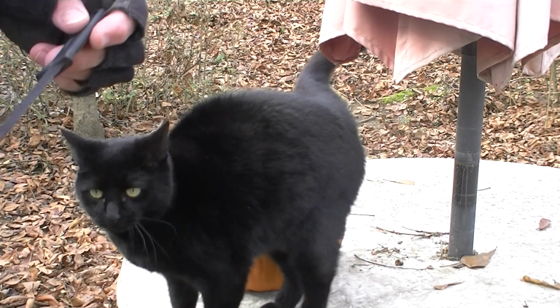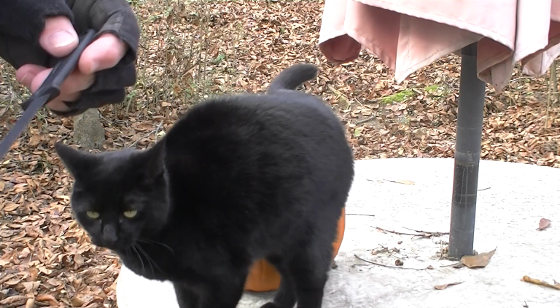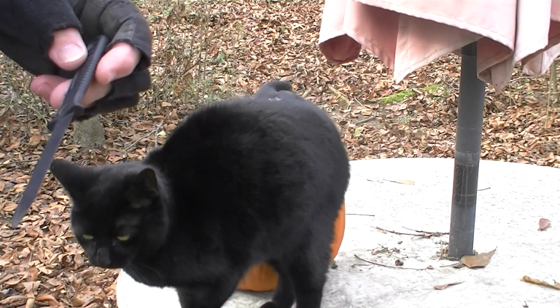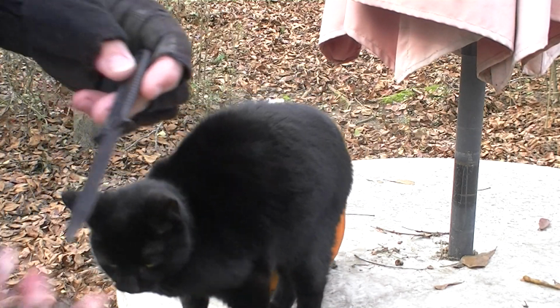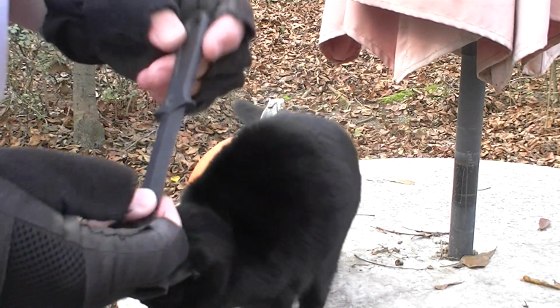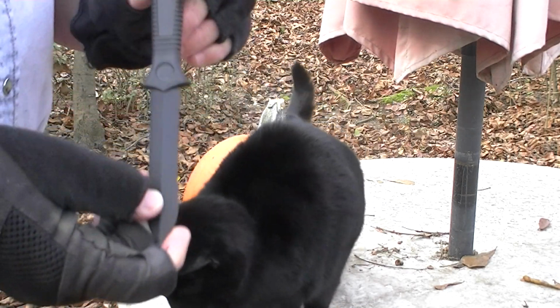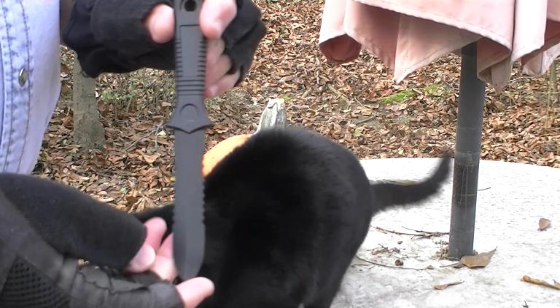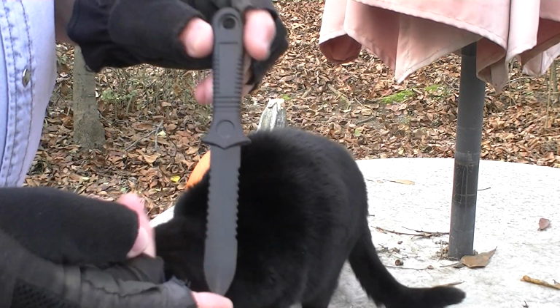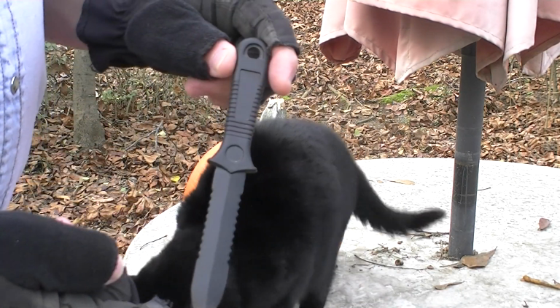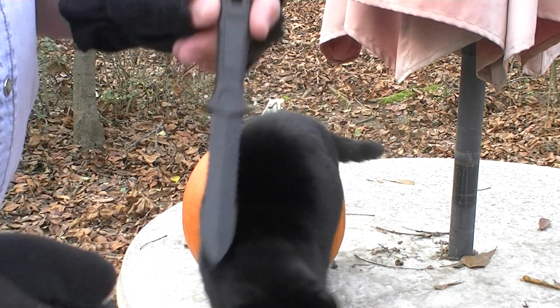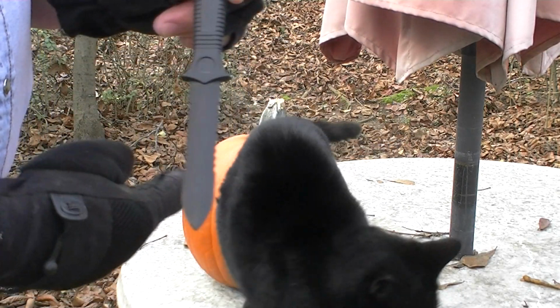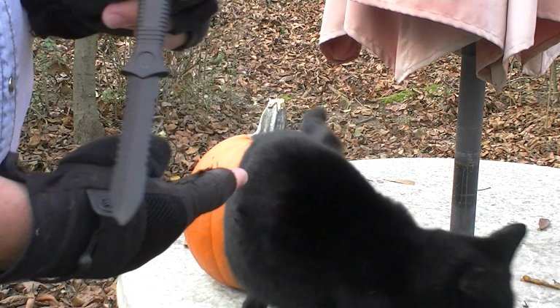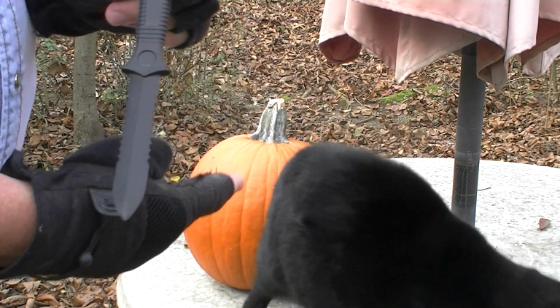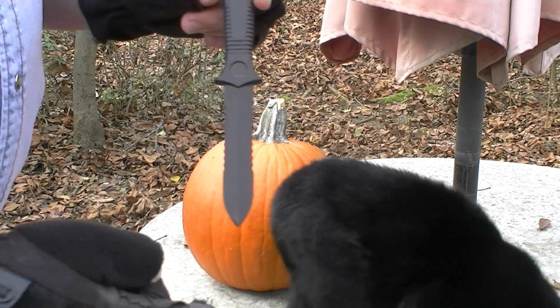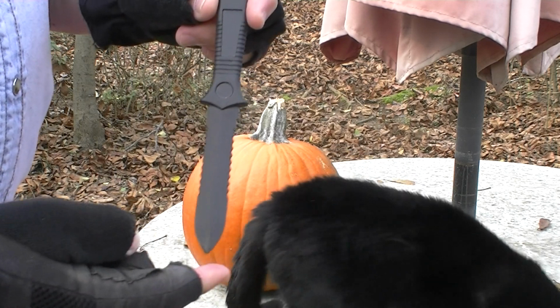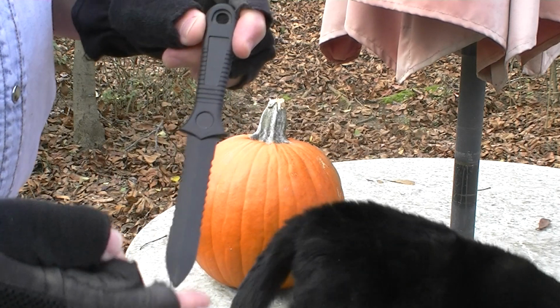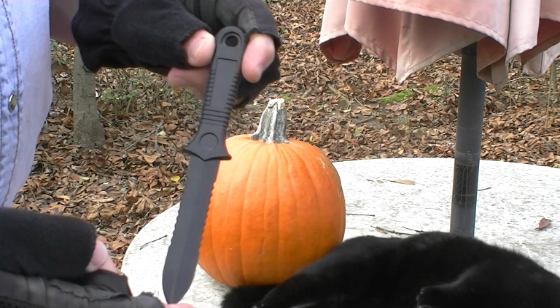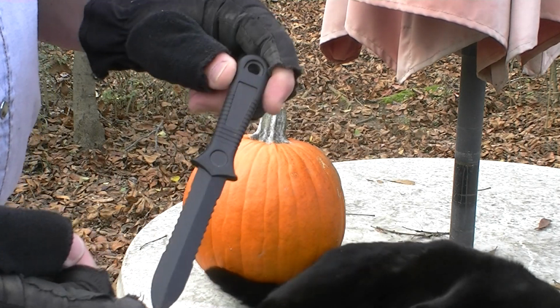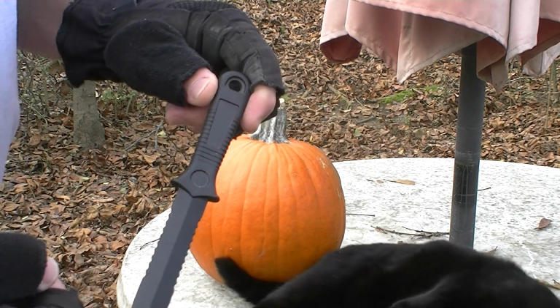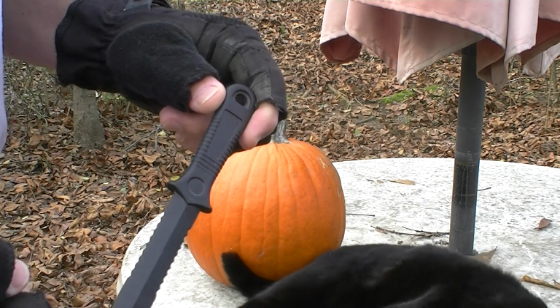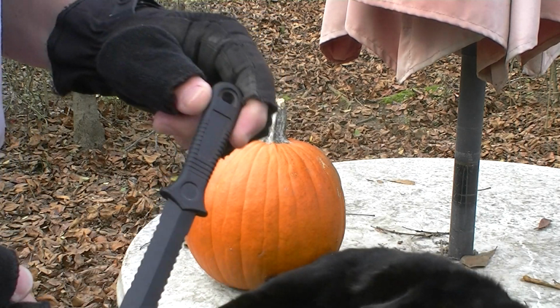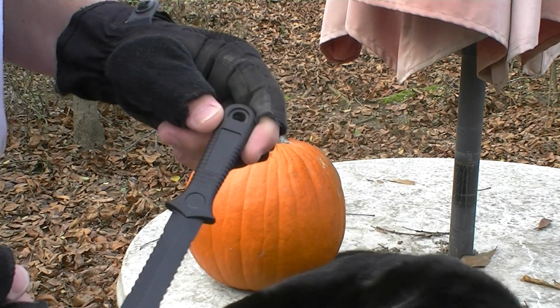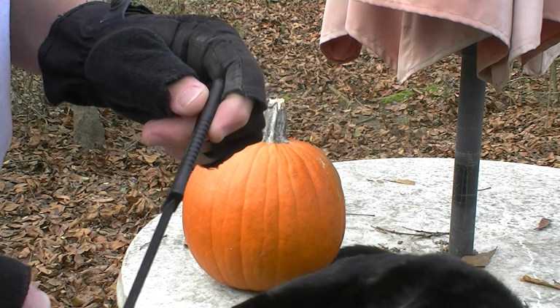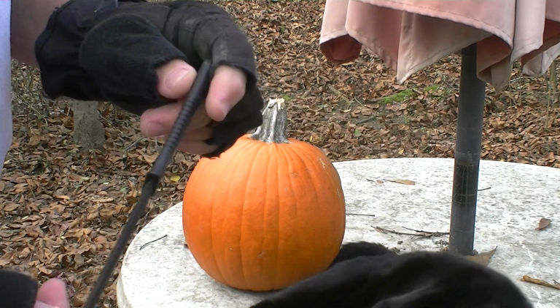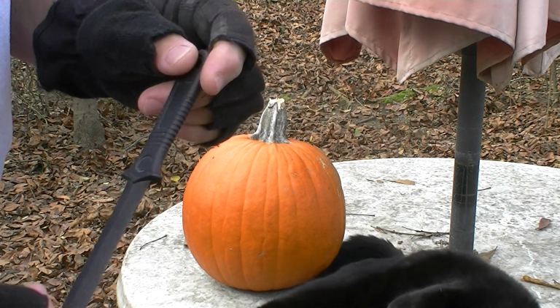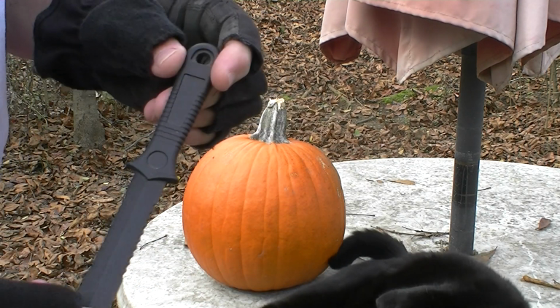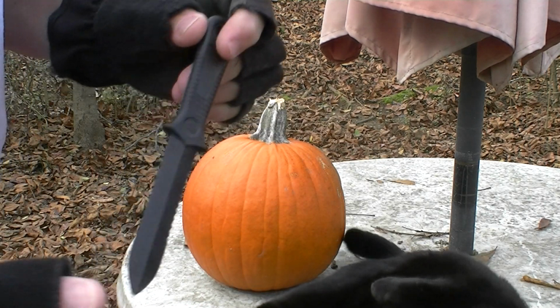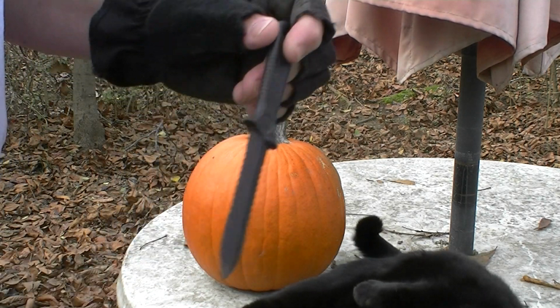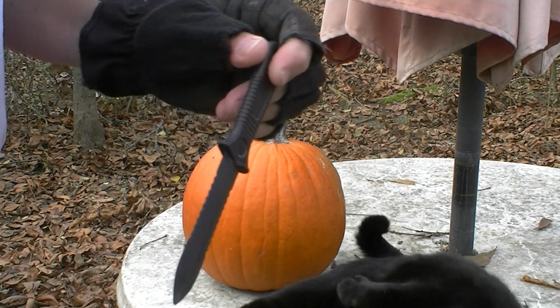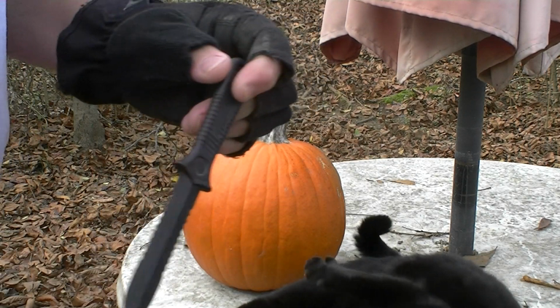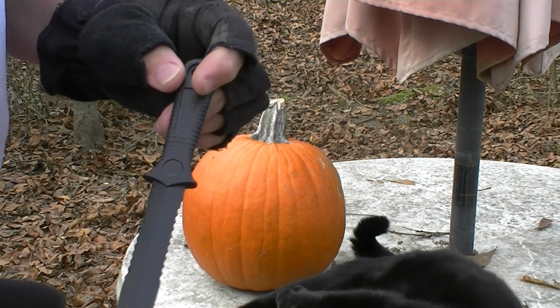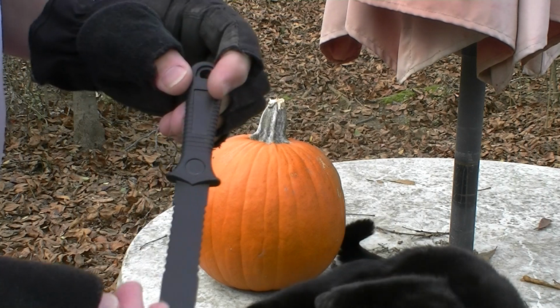Hello, this is Steve. I'm showing you my cat and this ABS knife. ABS is a very long acronym for plastic, so we'll just say plastic knife.